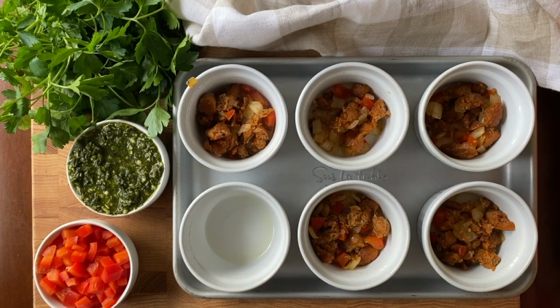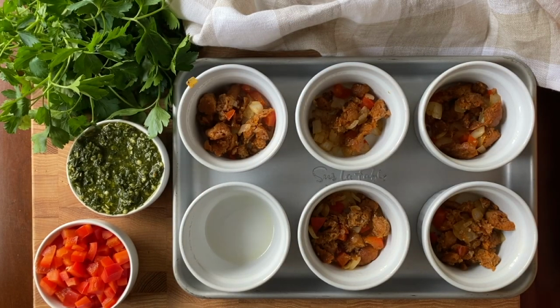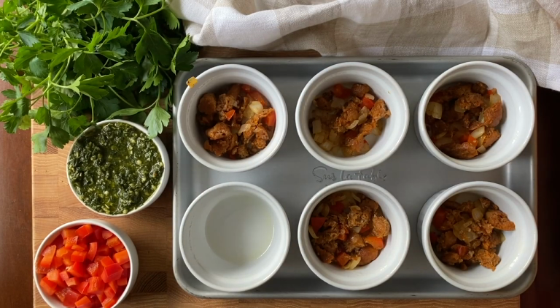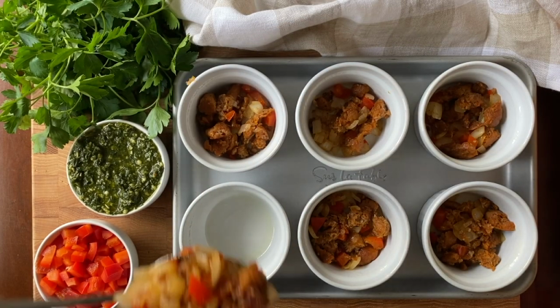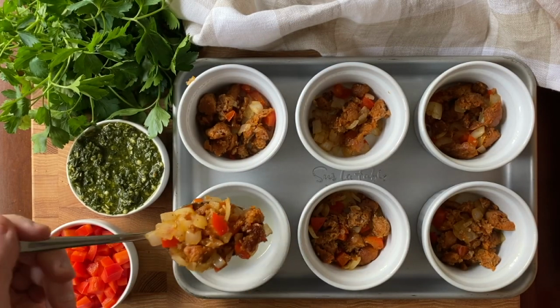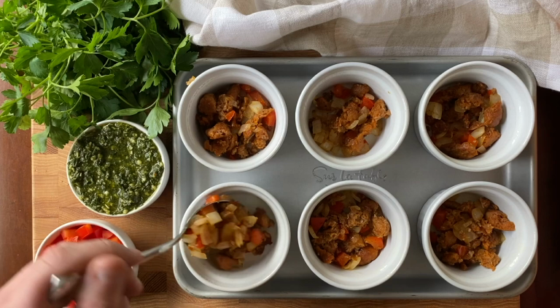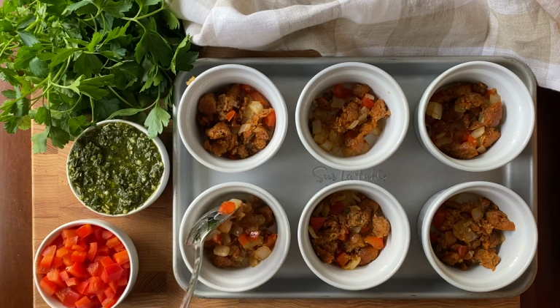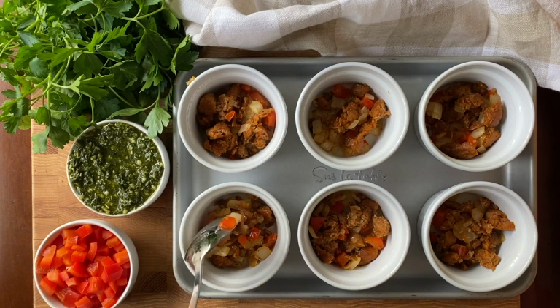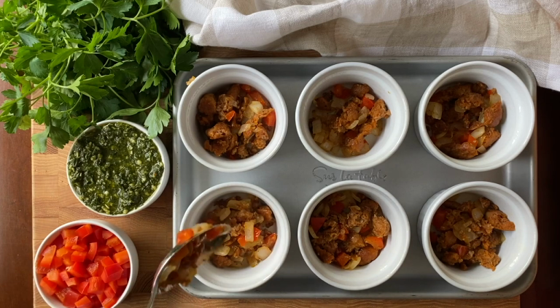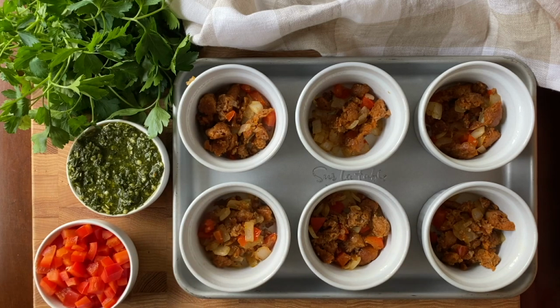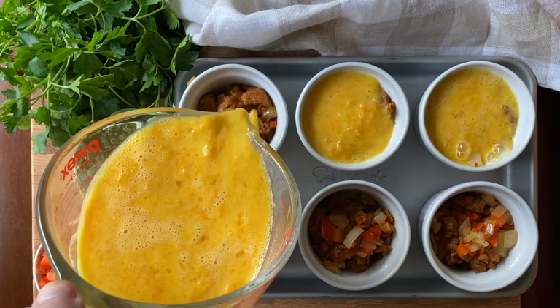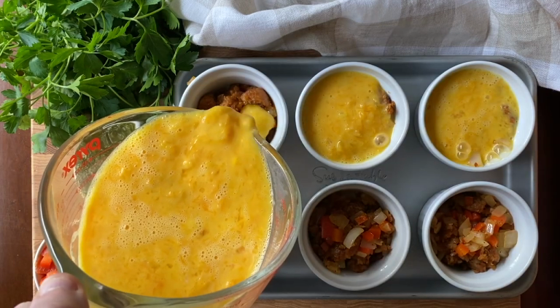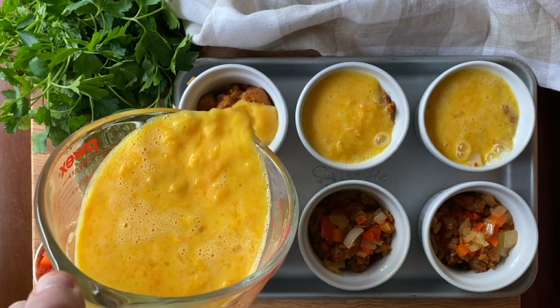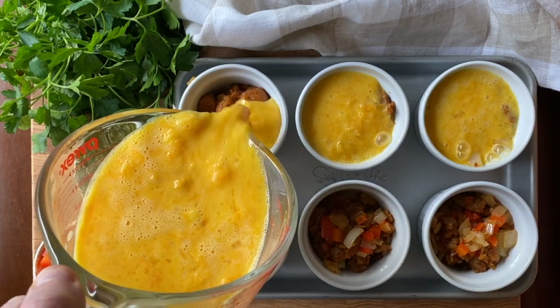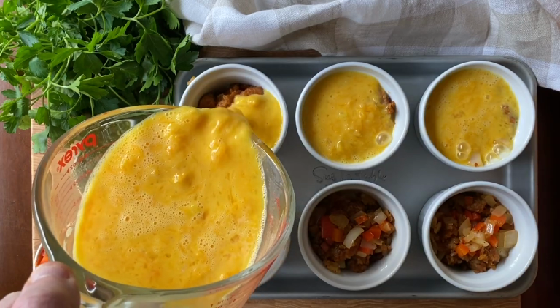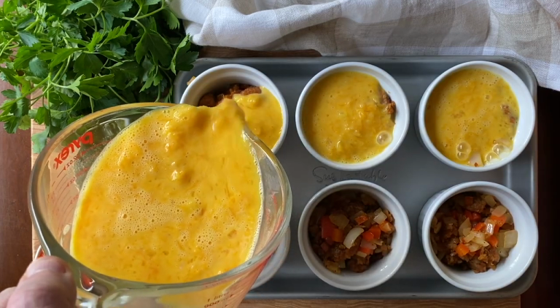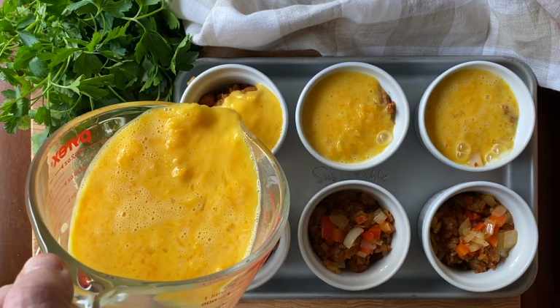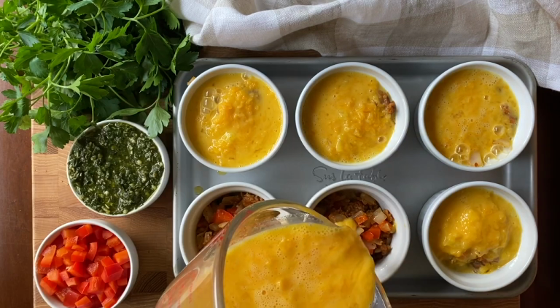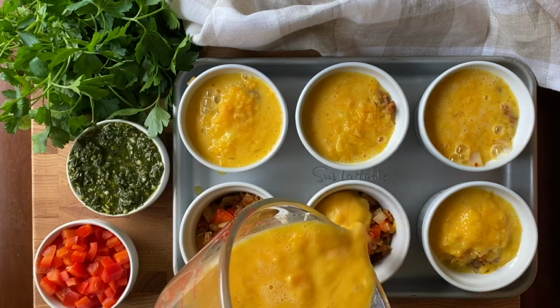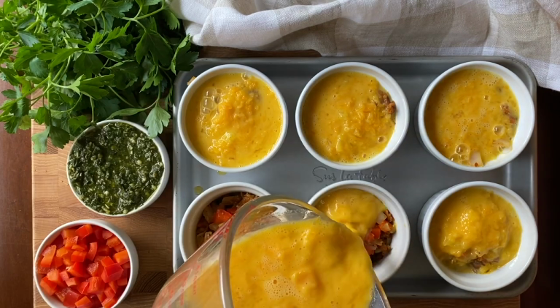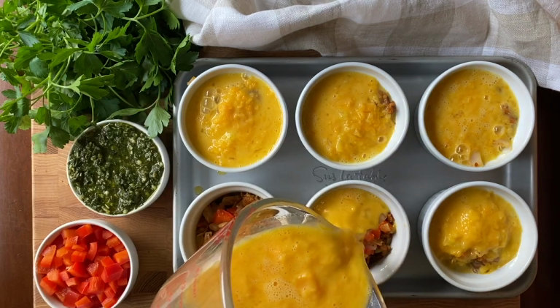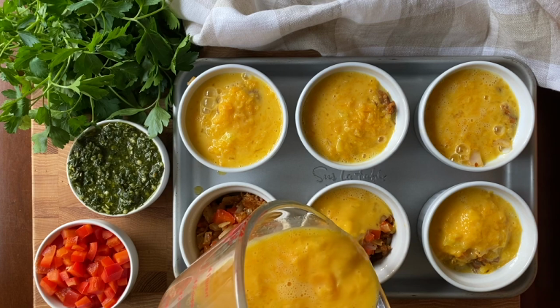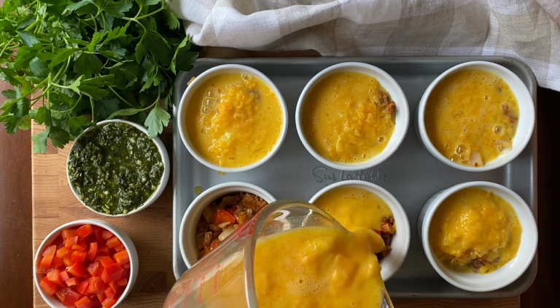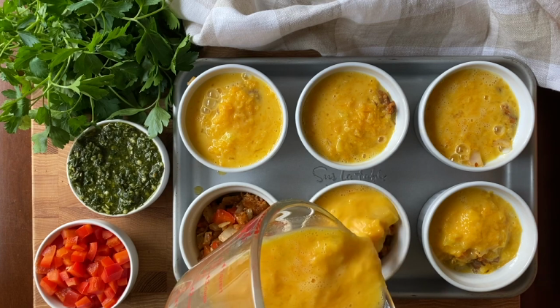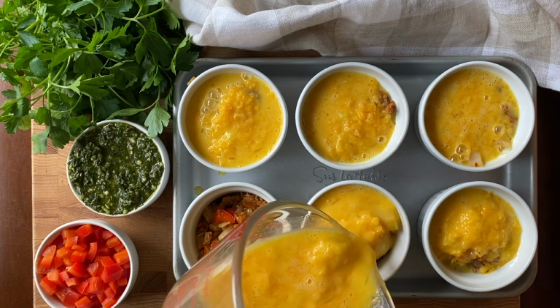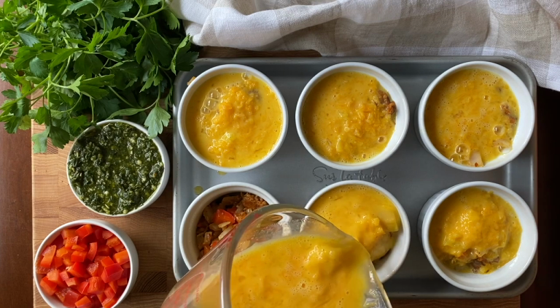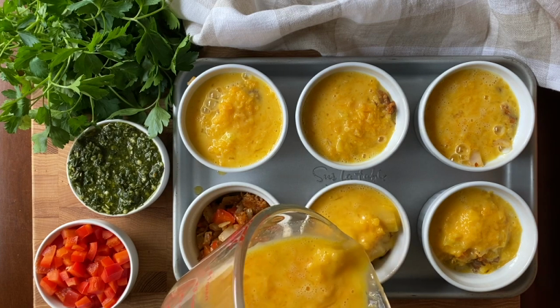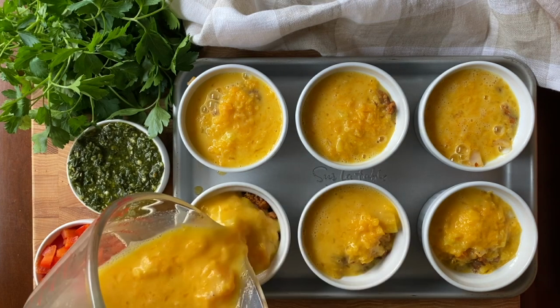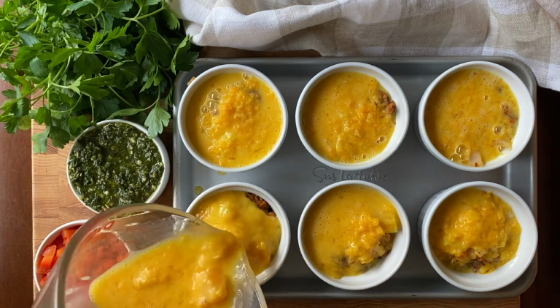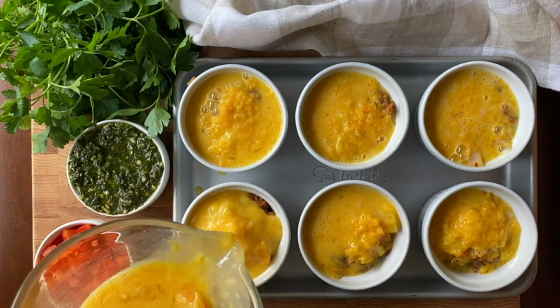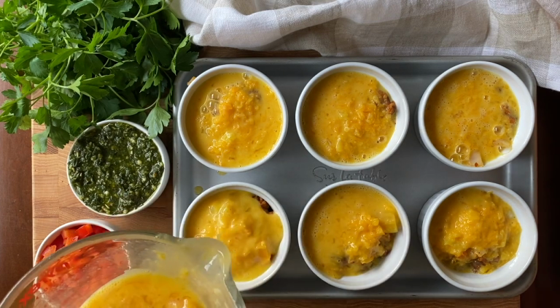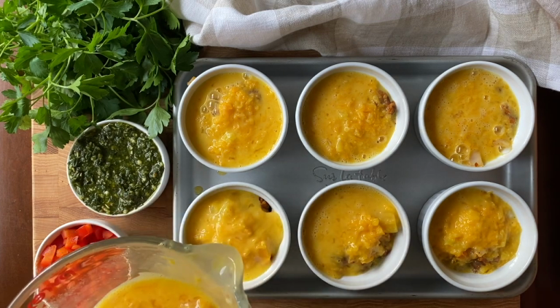Finish with a dollop of dairy-free pesto and gently swirl it into each serving. The pesto adds a bit of freshness that complements the Italian flavors from the cooked sausage.